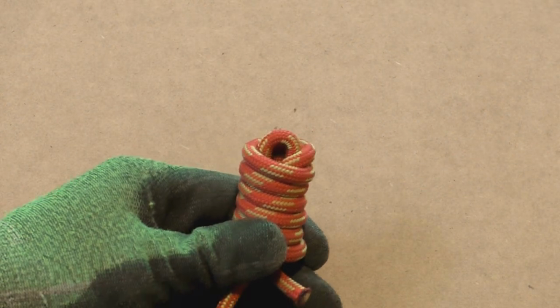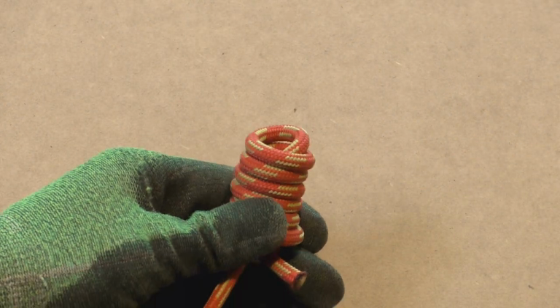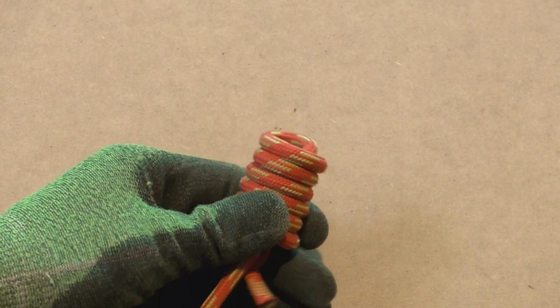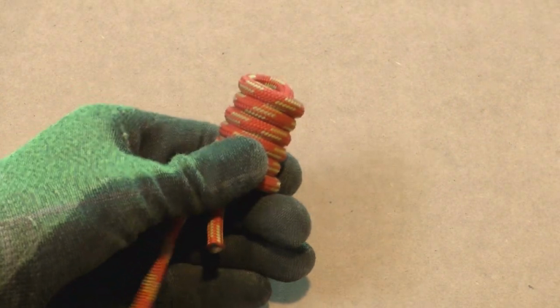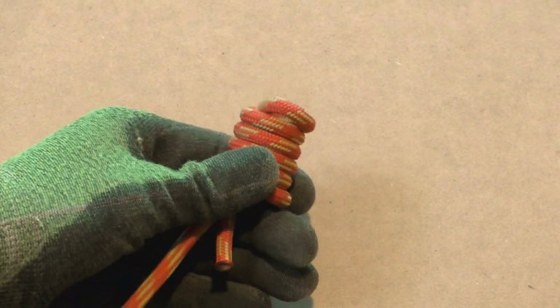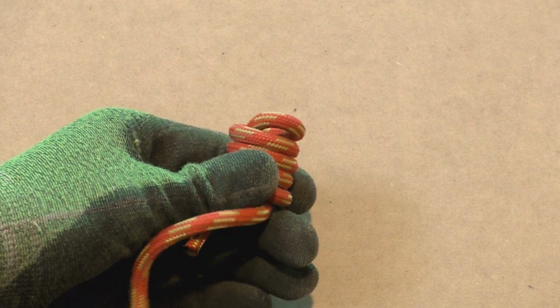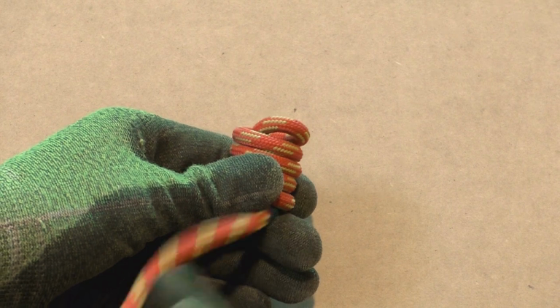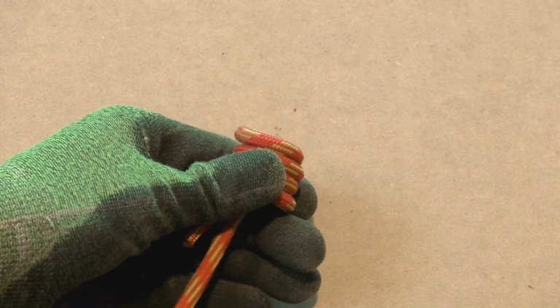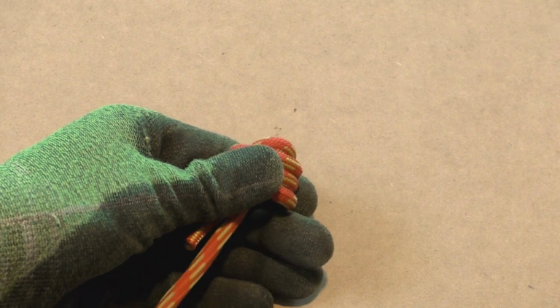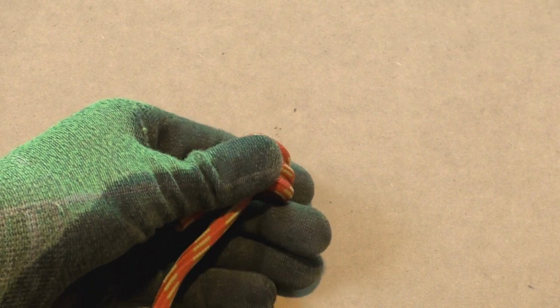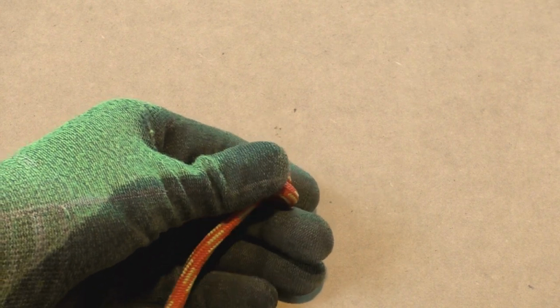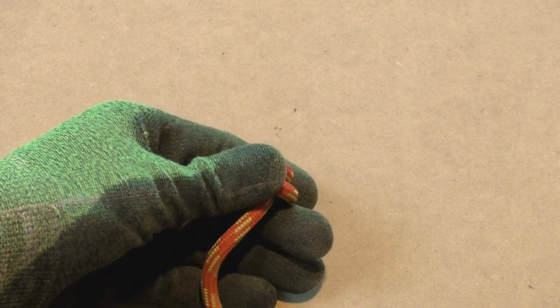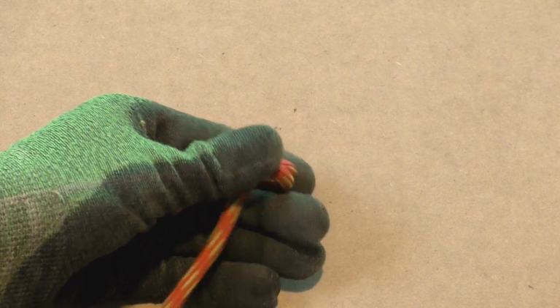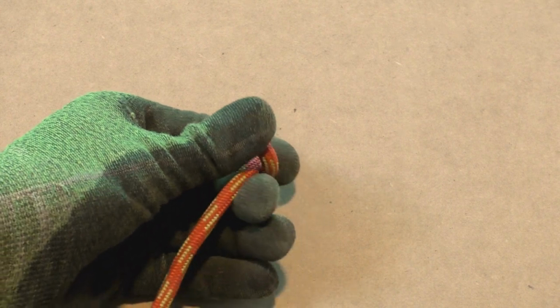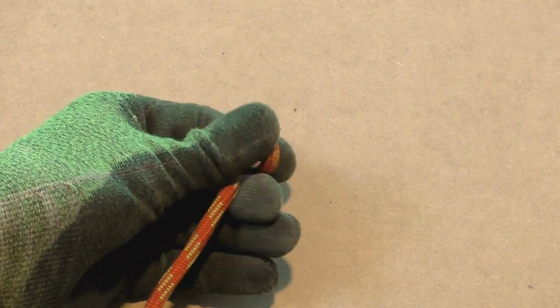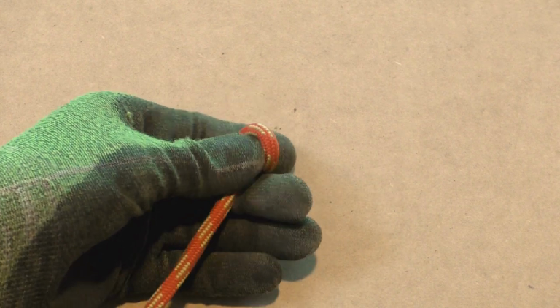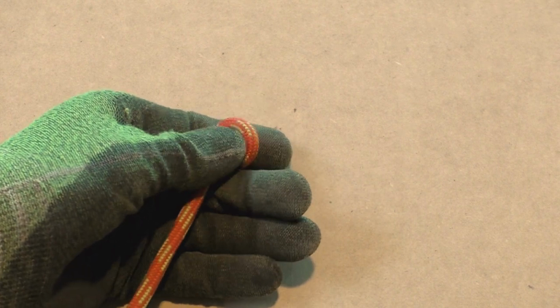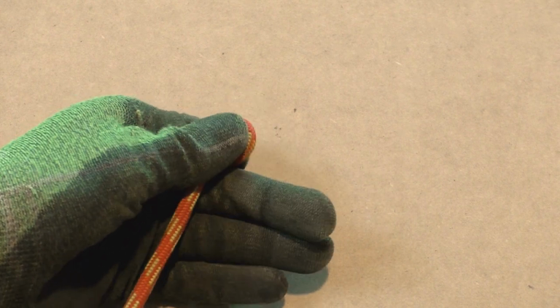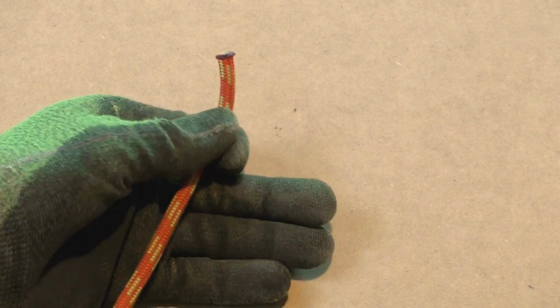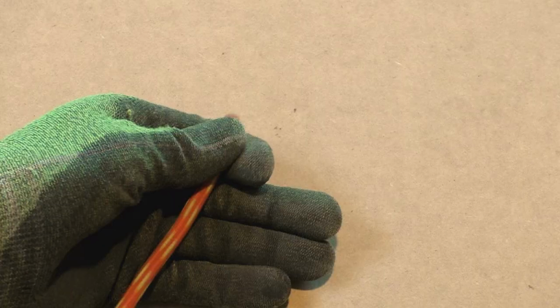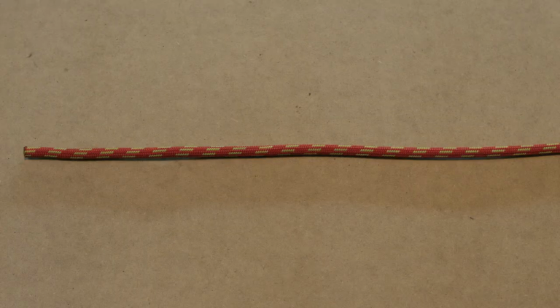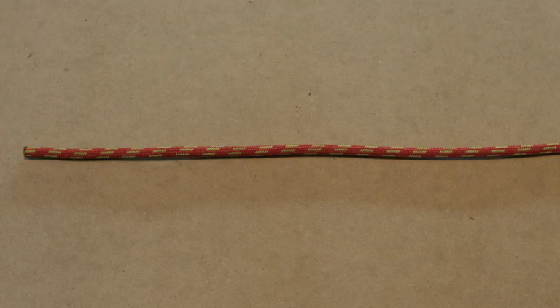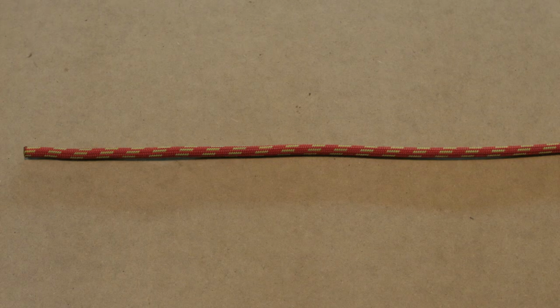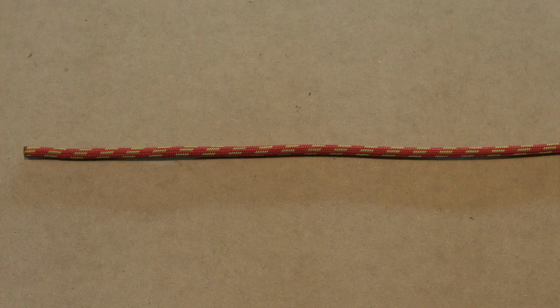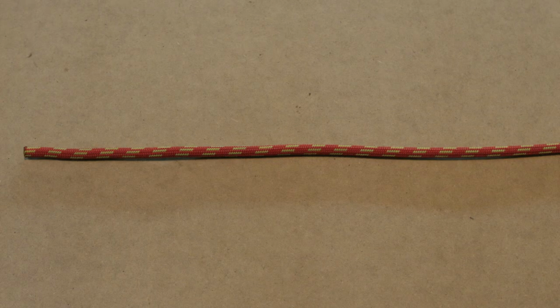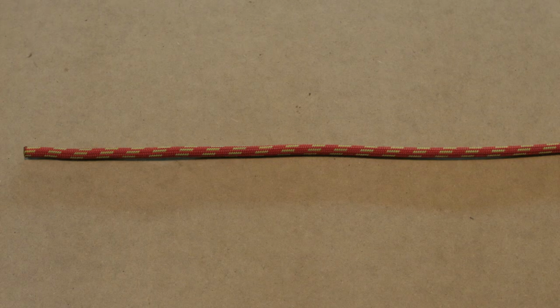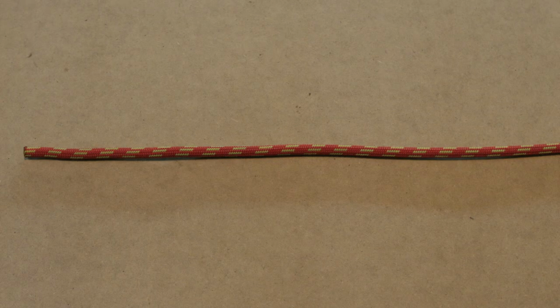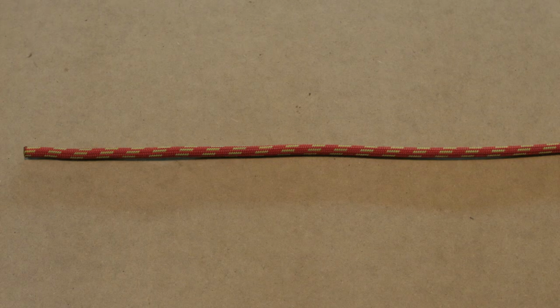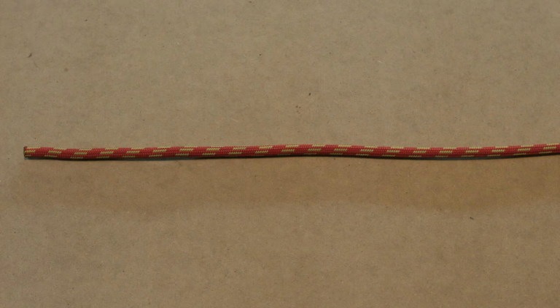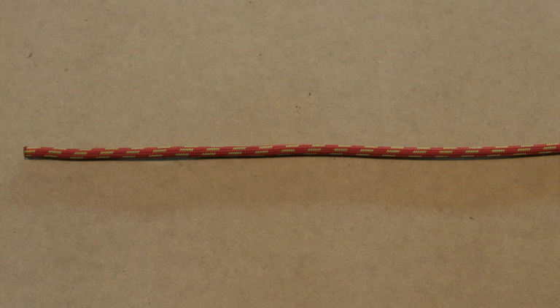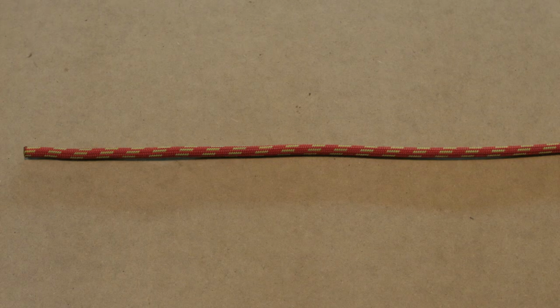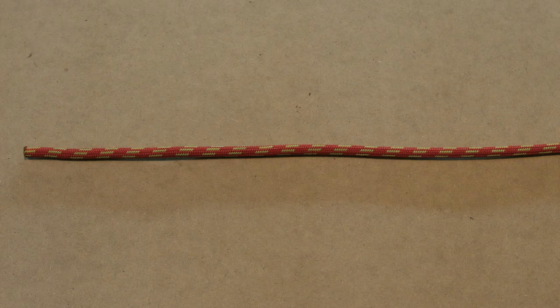Don't worry if you didn't get it right away, as we do have clear step by step instructions coming up next. Alright, now we show you step by step how to tie the hangman's knot.